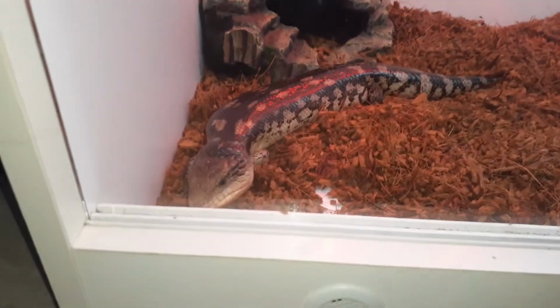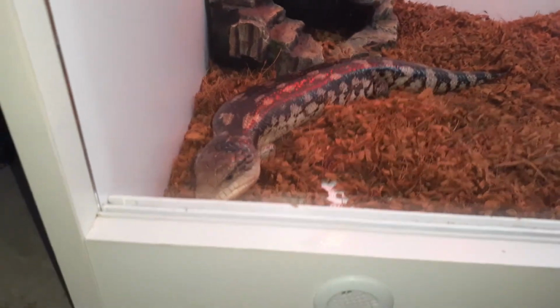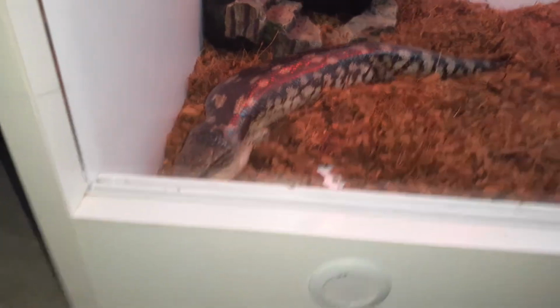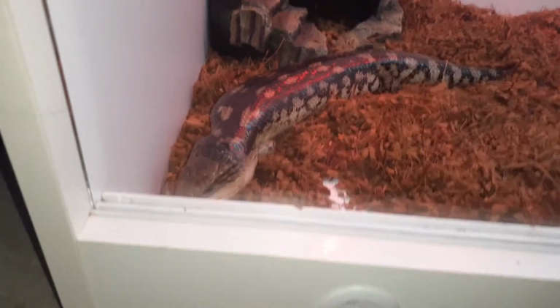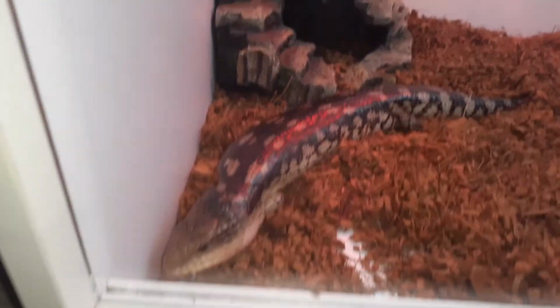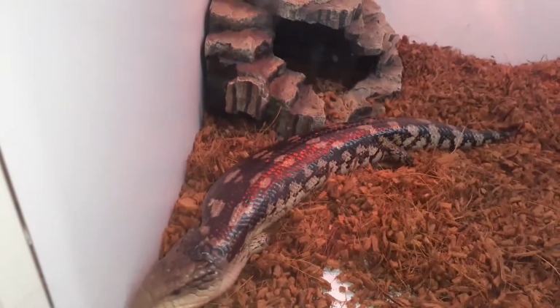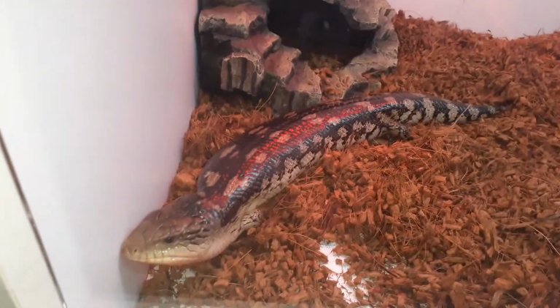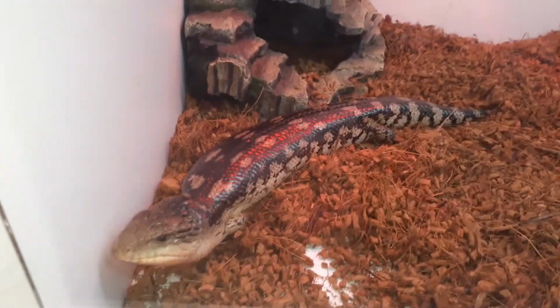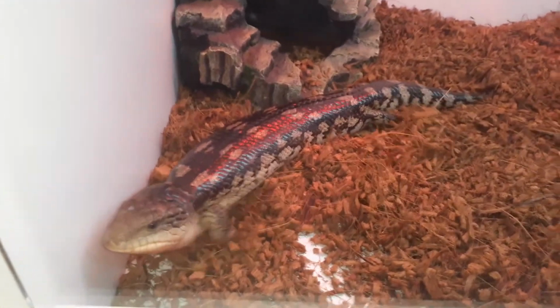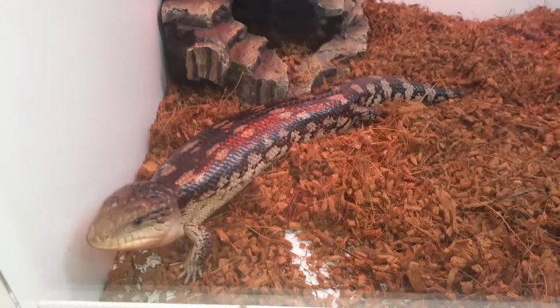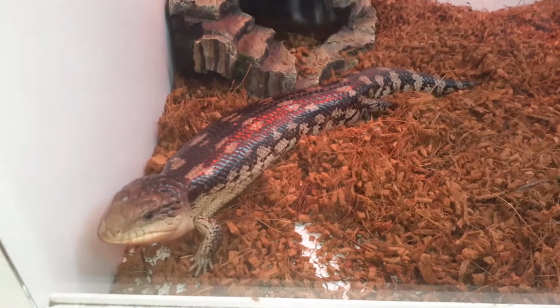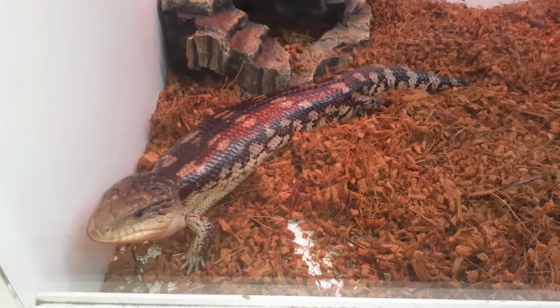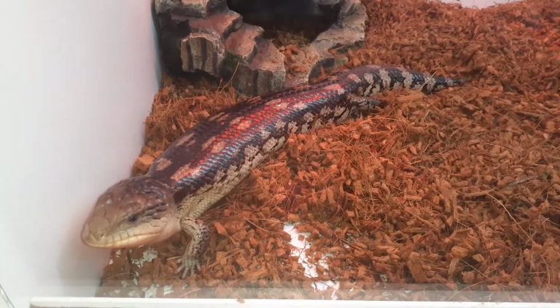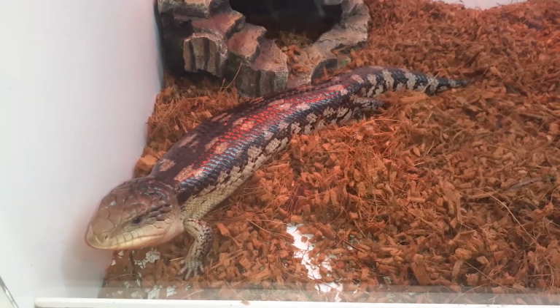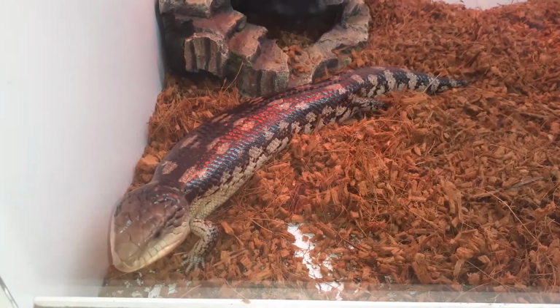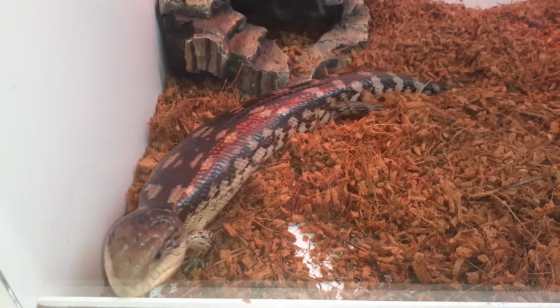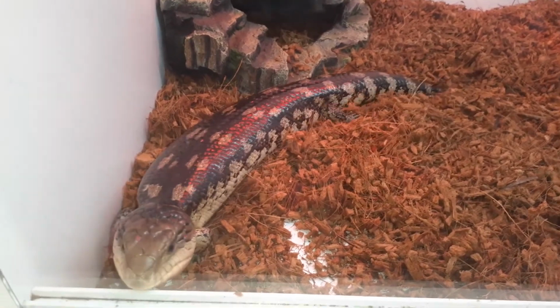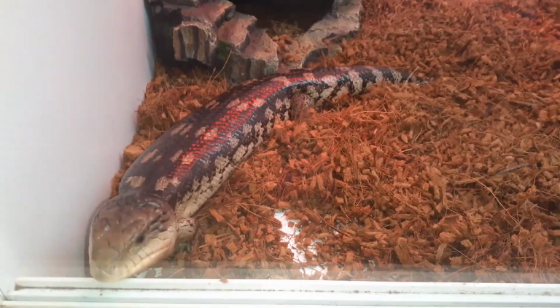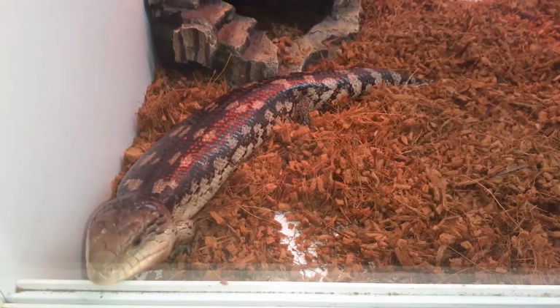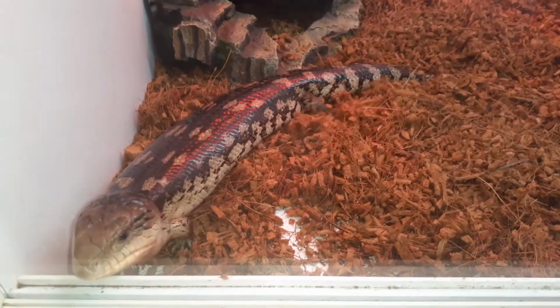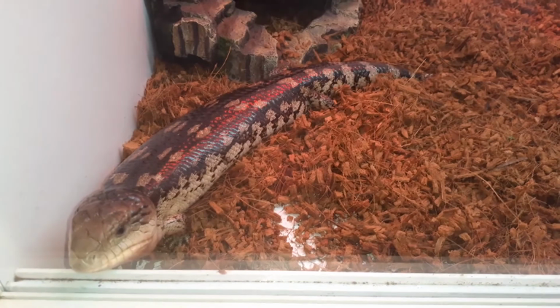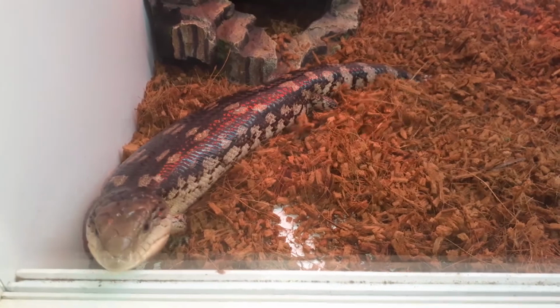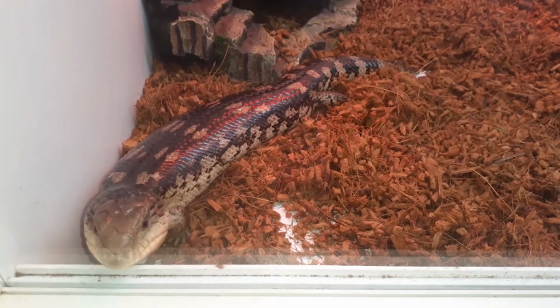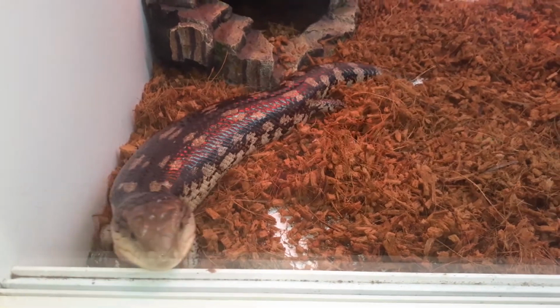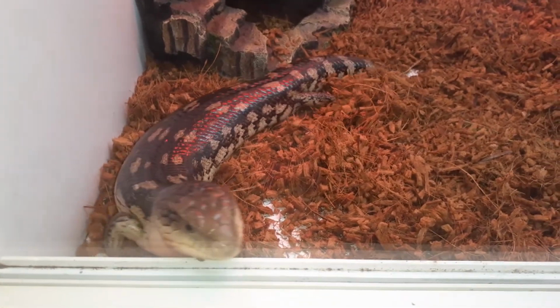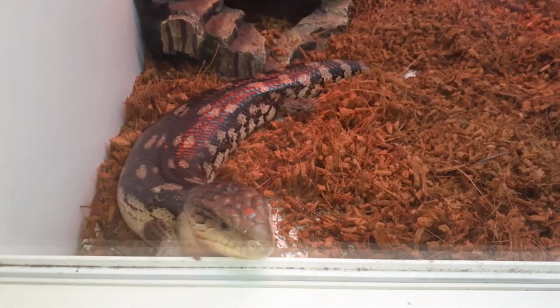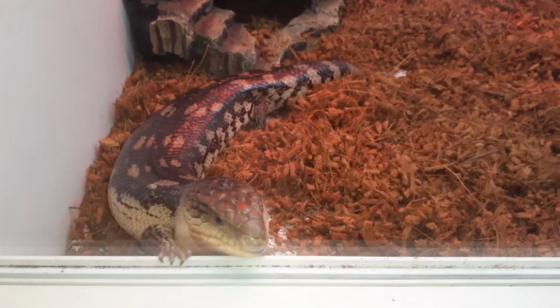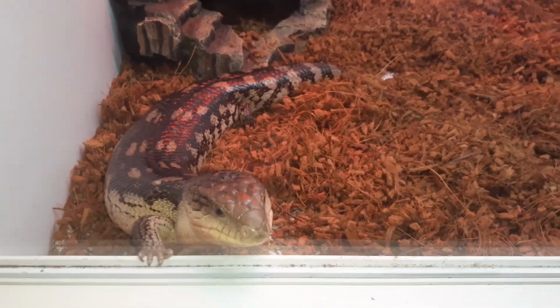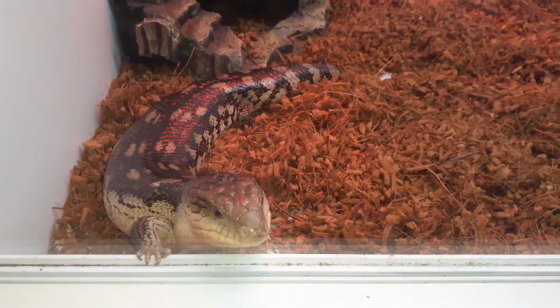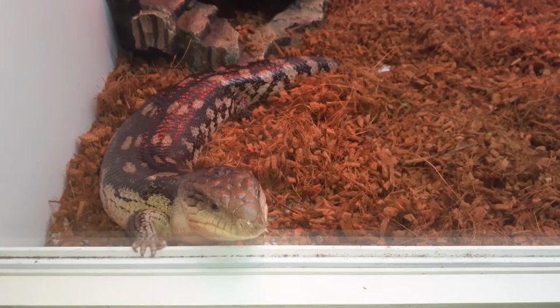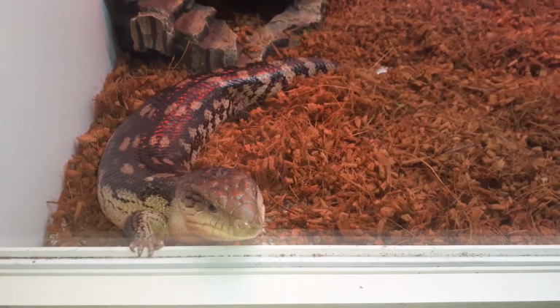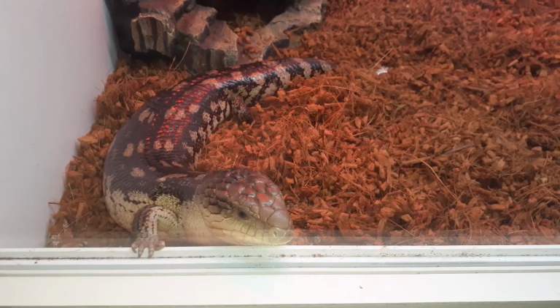Beautiful, beautiful, beautiful skin. There you go. If you like this, give it a thumbs up. And also, I'm looking for names.